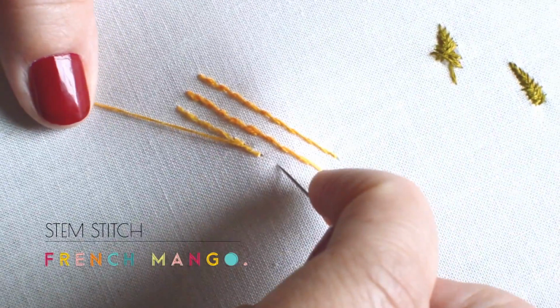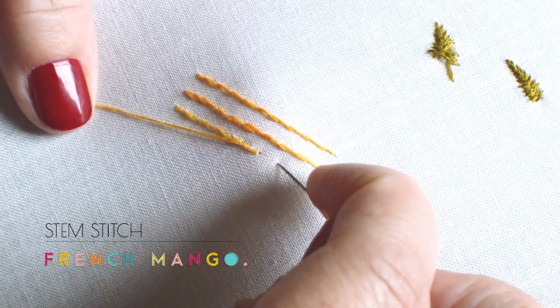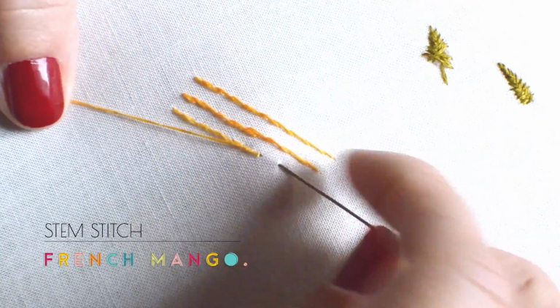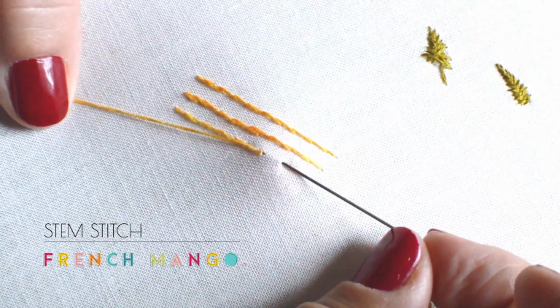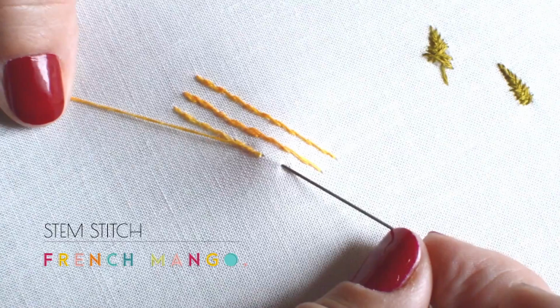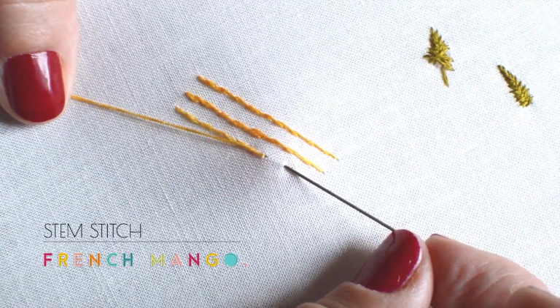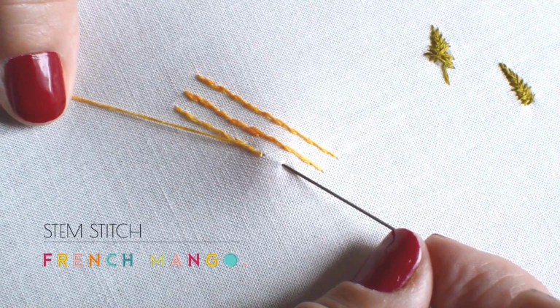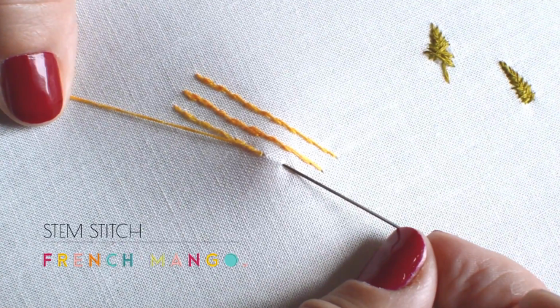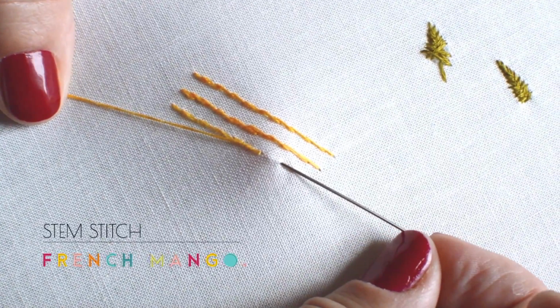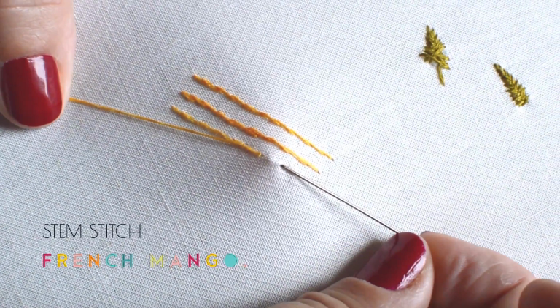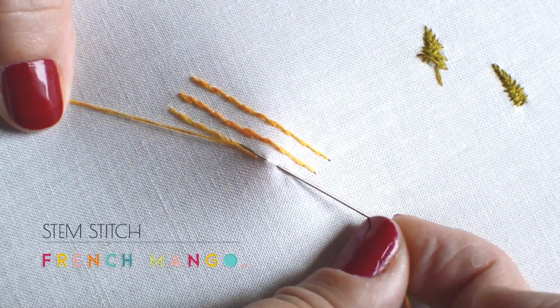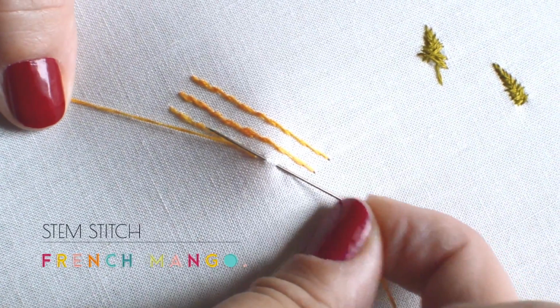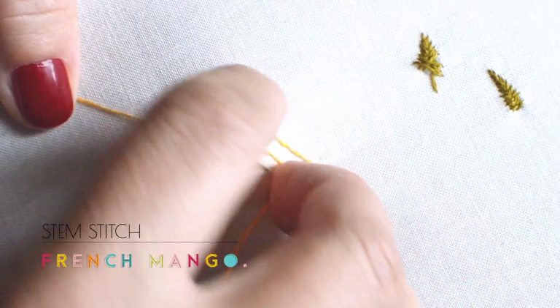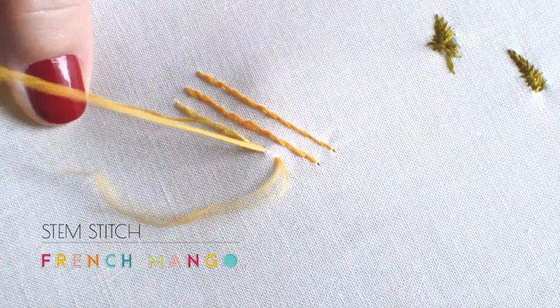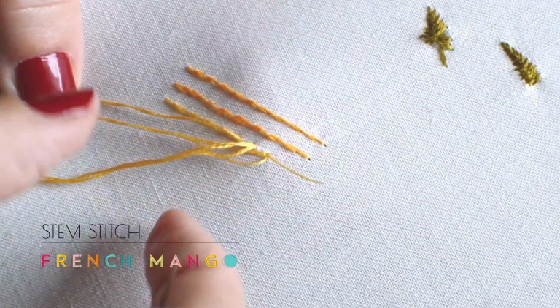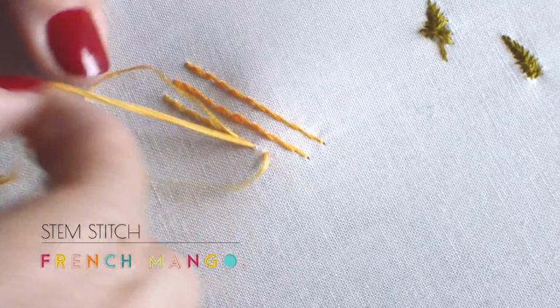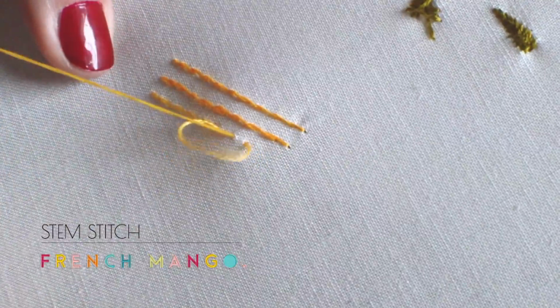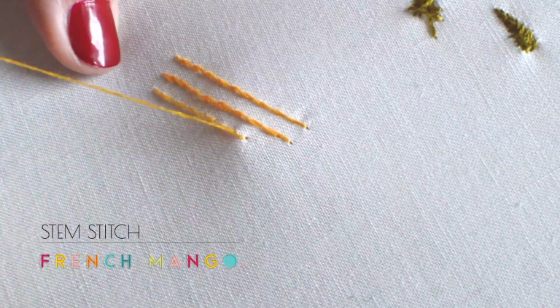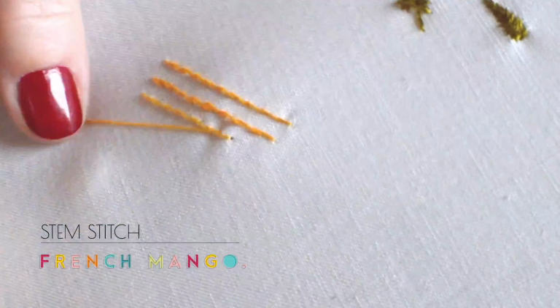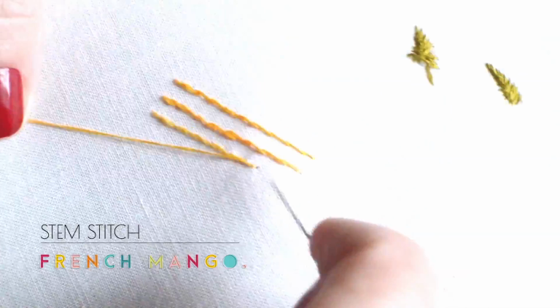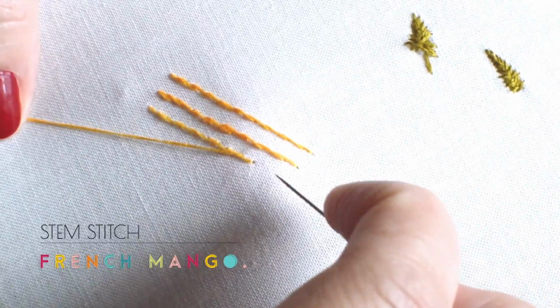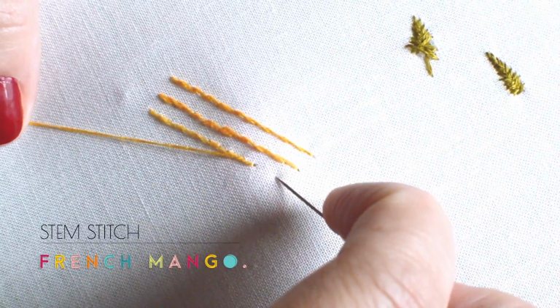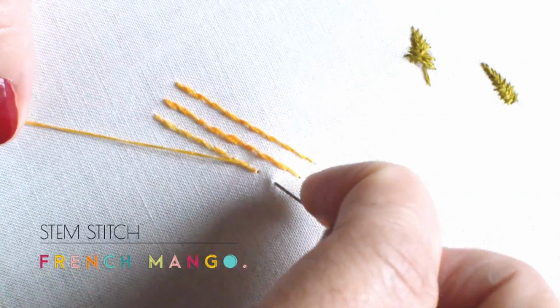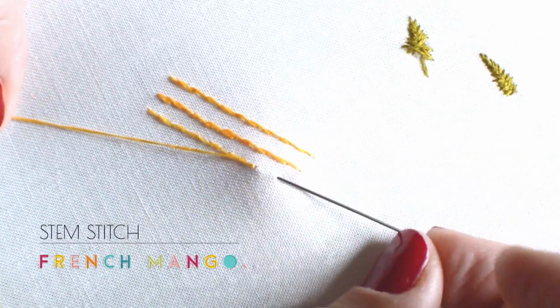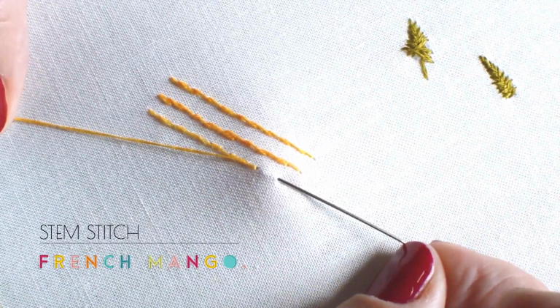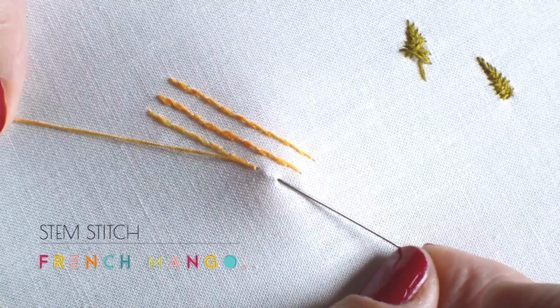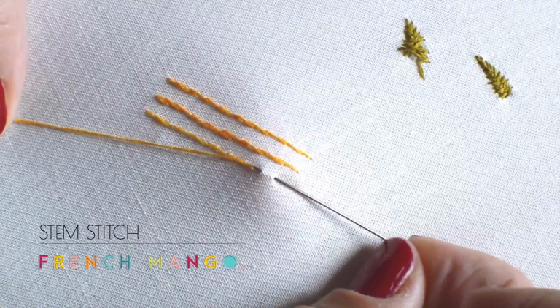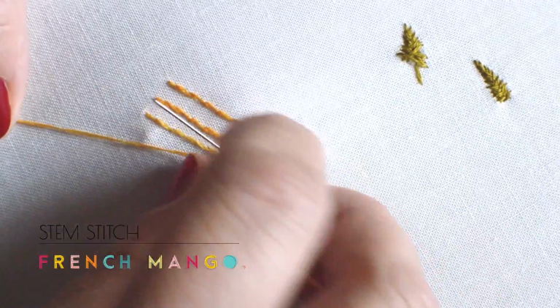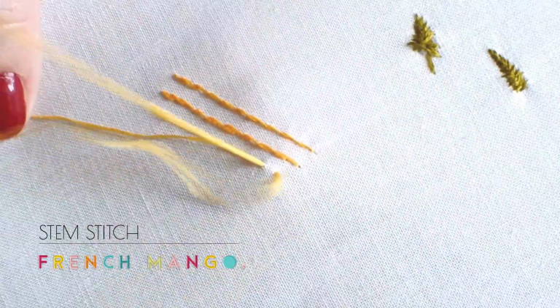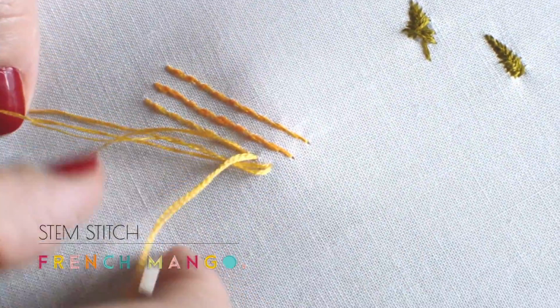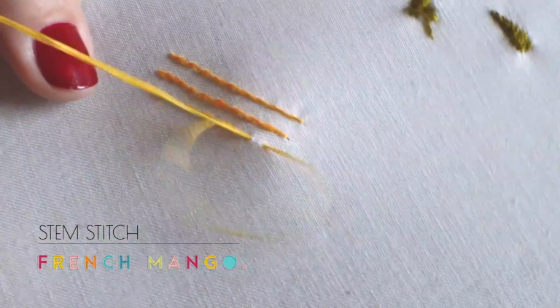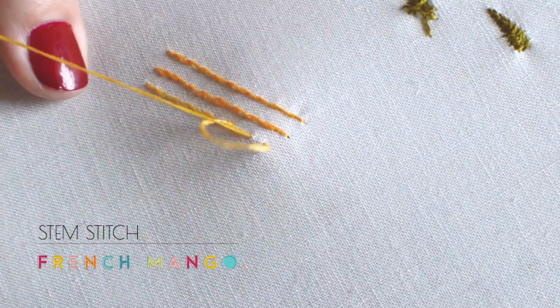I use the fingers under the hoop to push and go through my needle, which stabilizes my needle and makes it a lot easier.